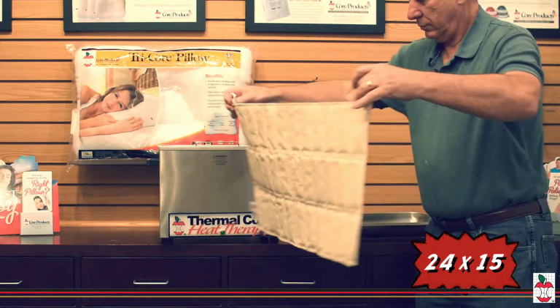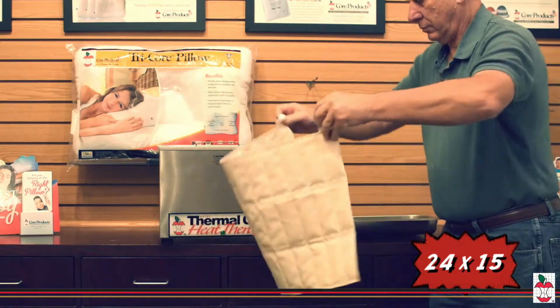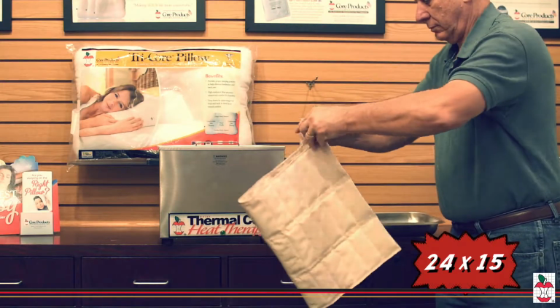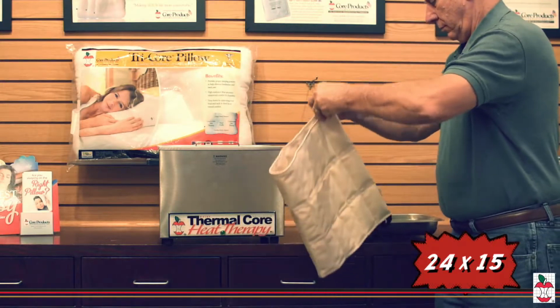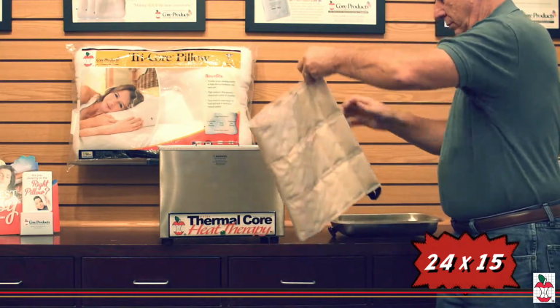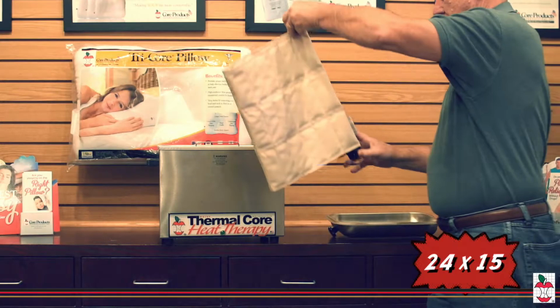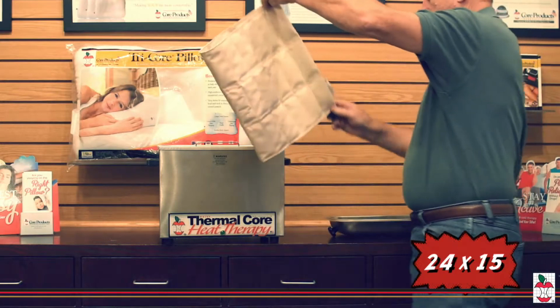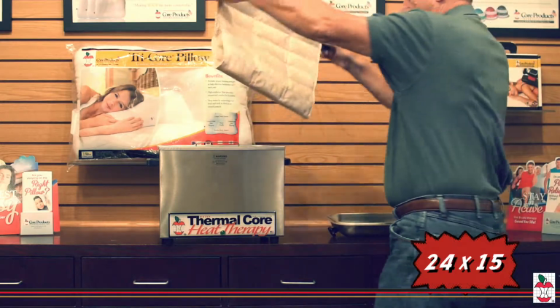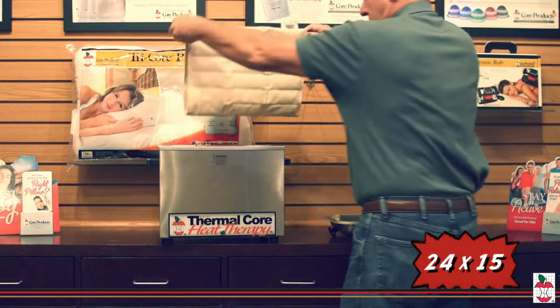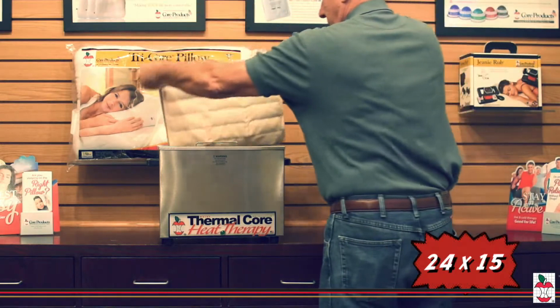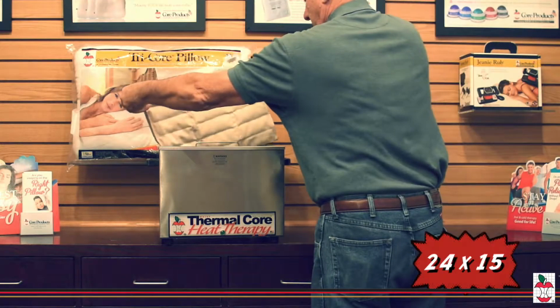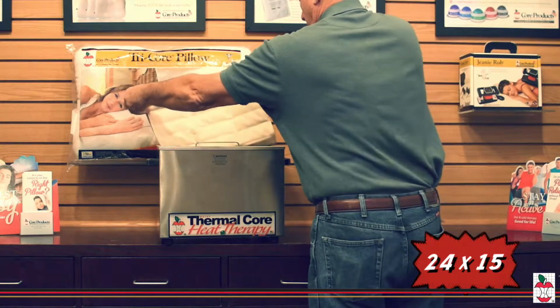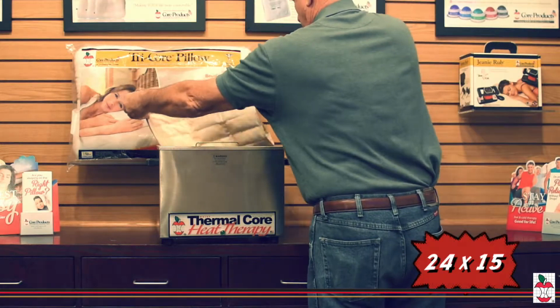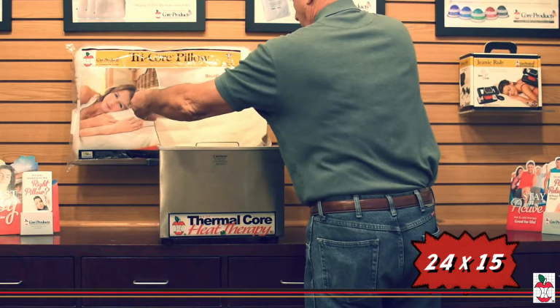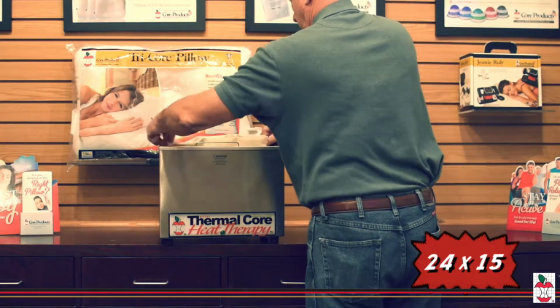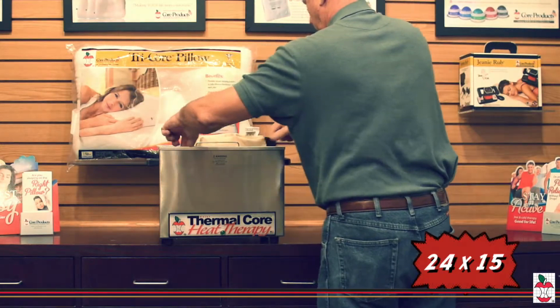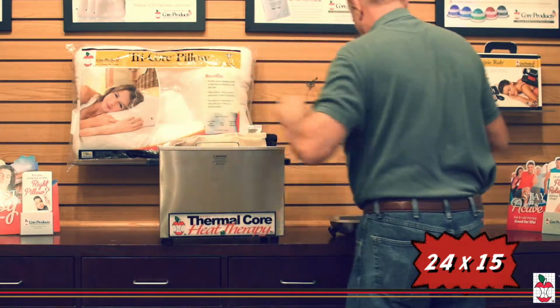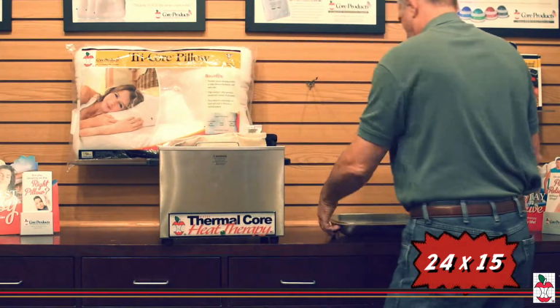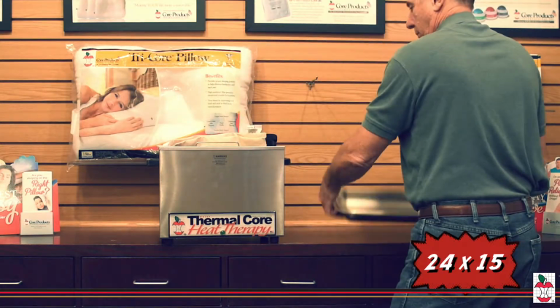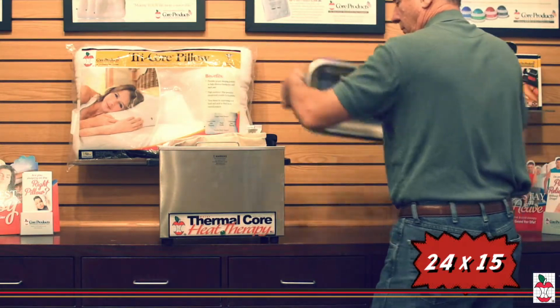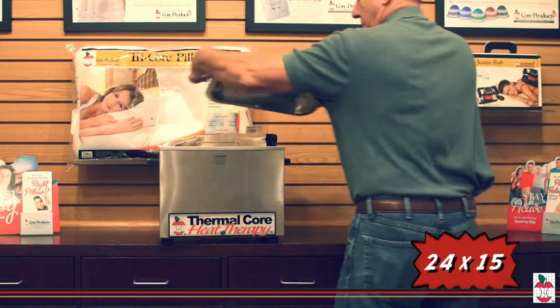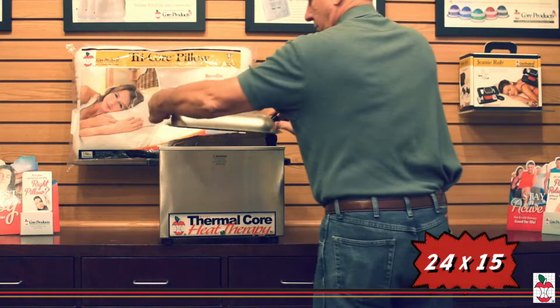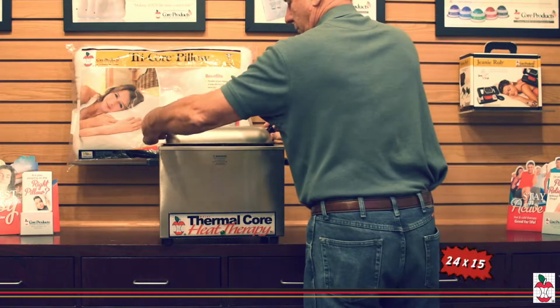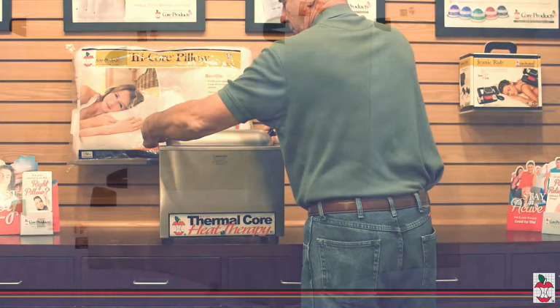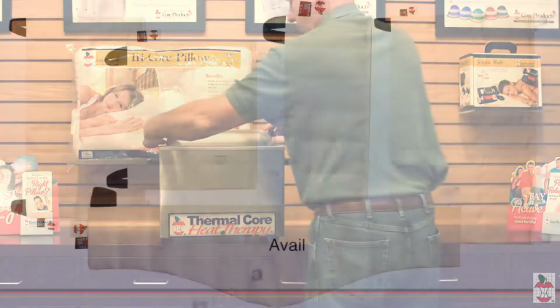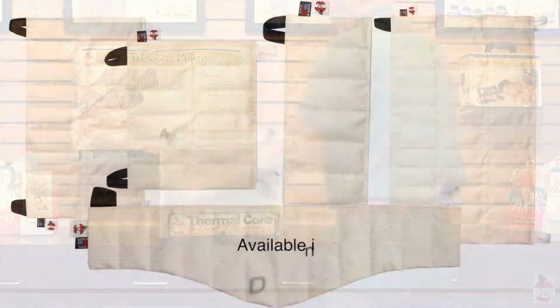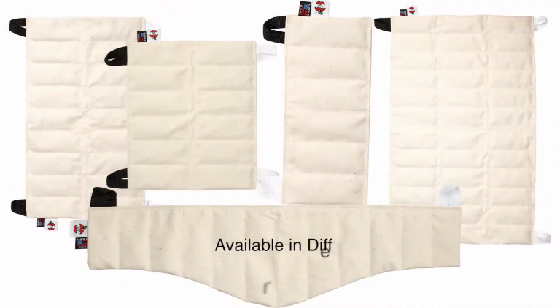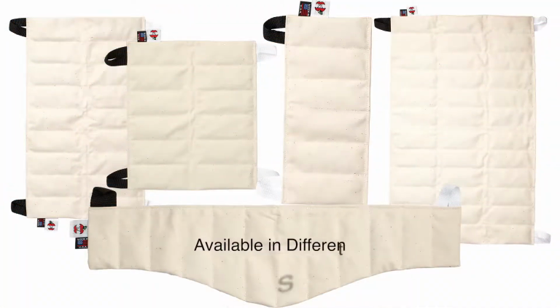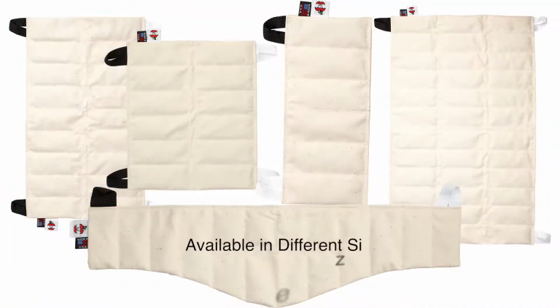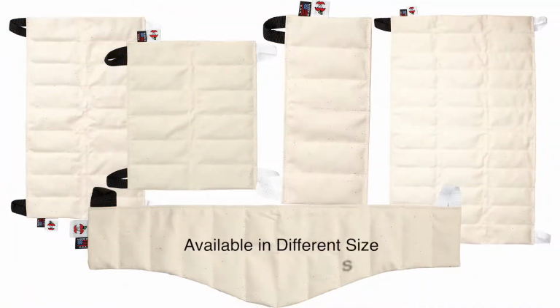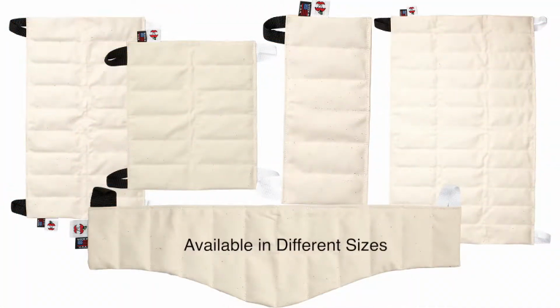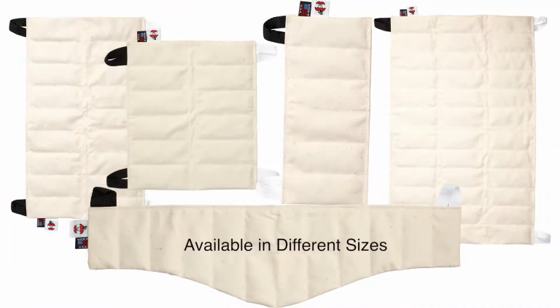It is available in multiple sizes and packs can be used on backs, necks, and other extremities to help relieve arthritic pain, strains, sprains, muscle soreness, or headaches.